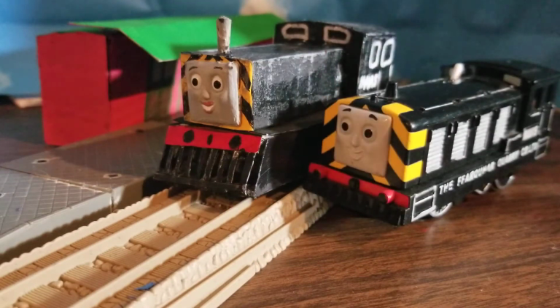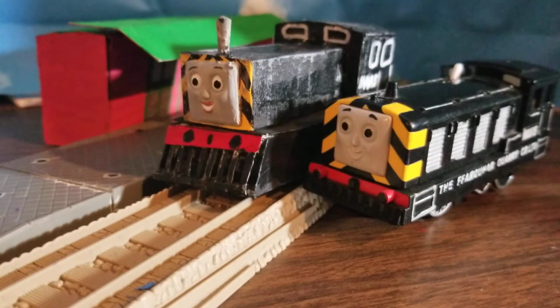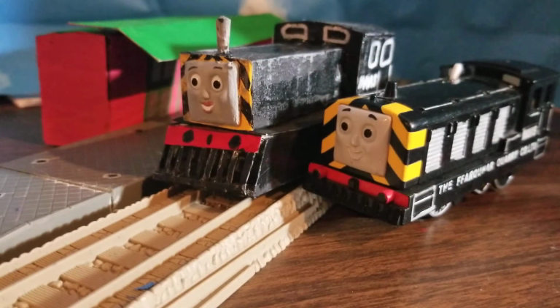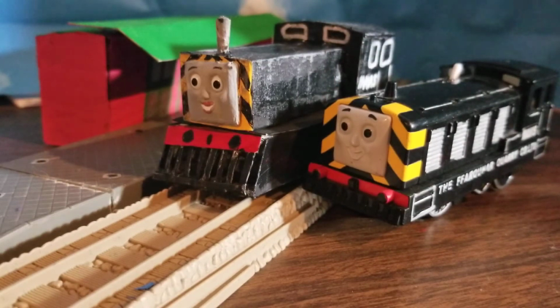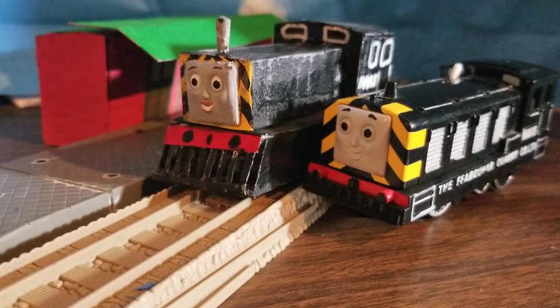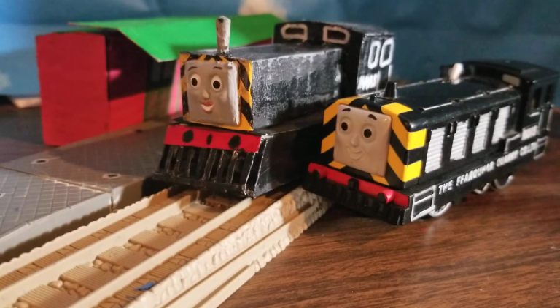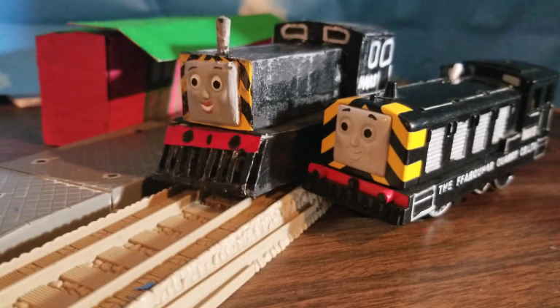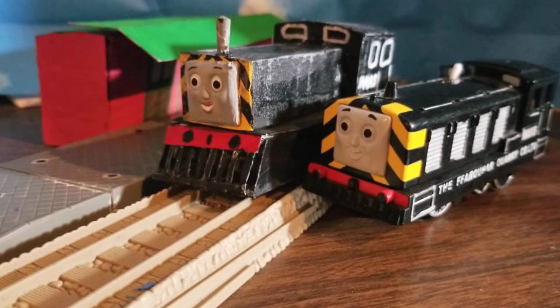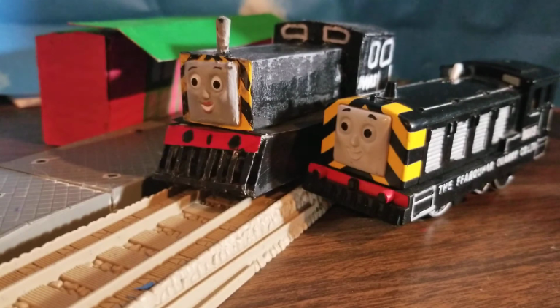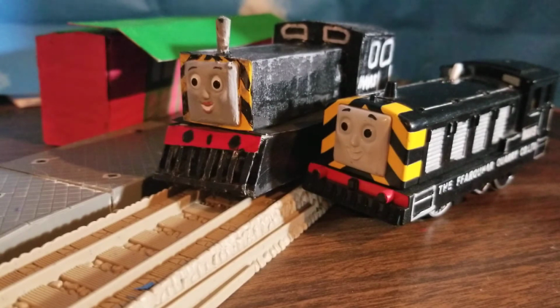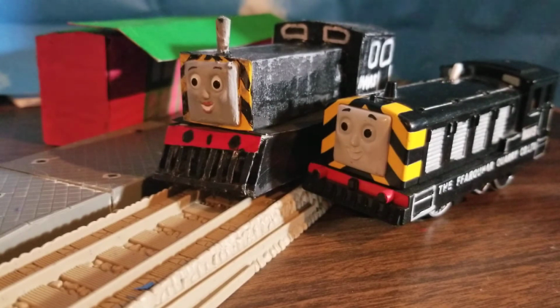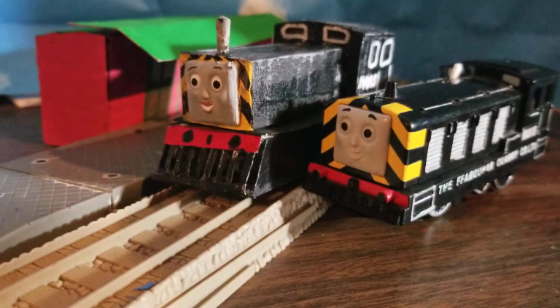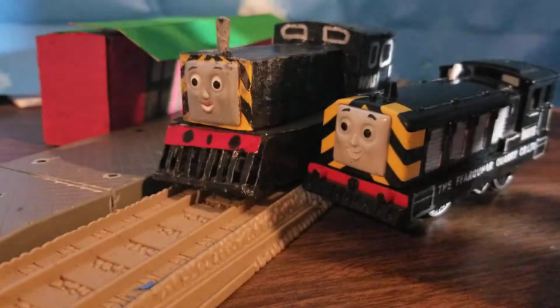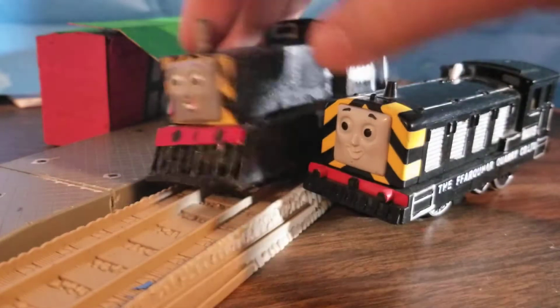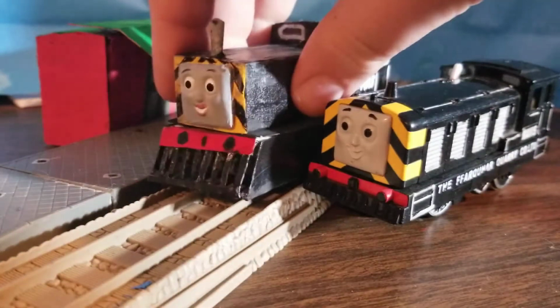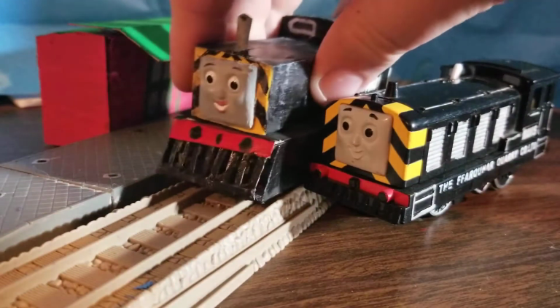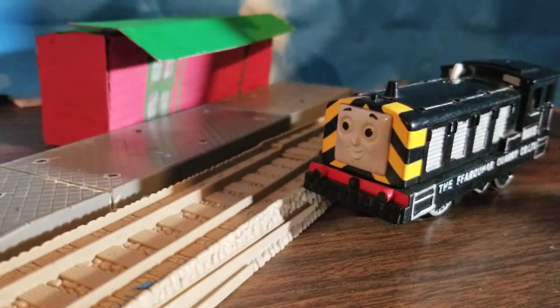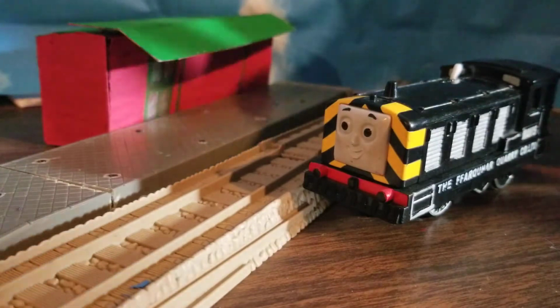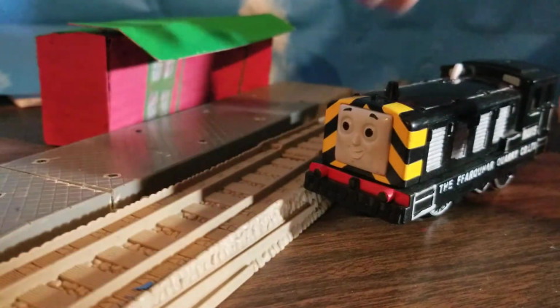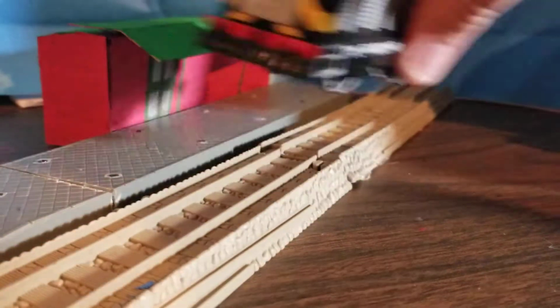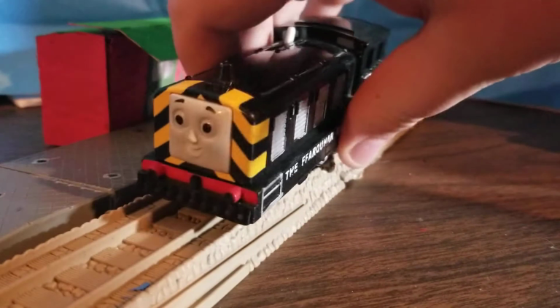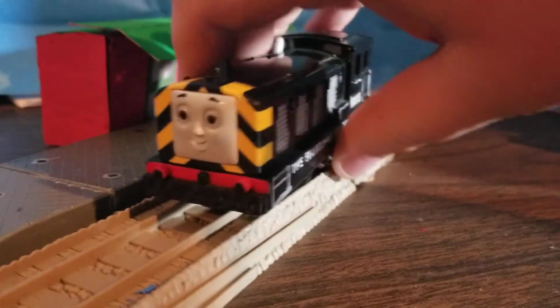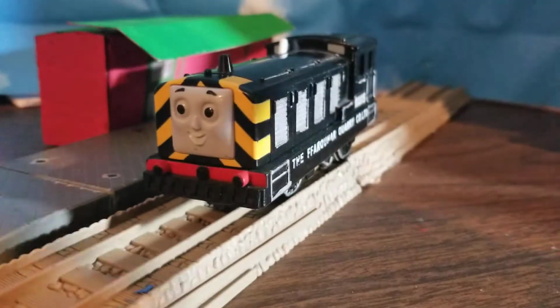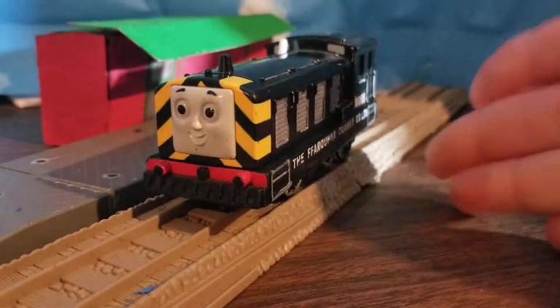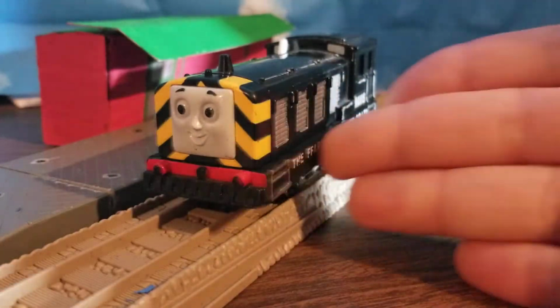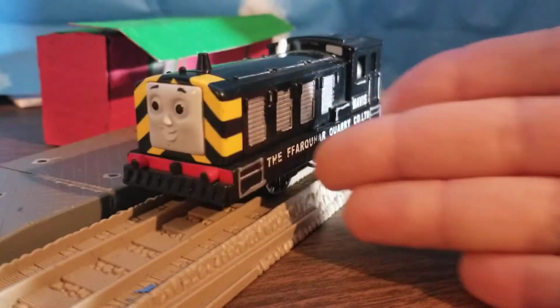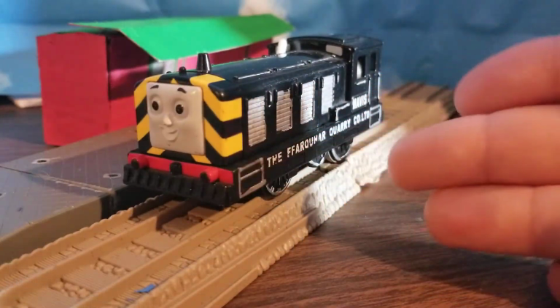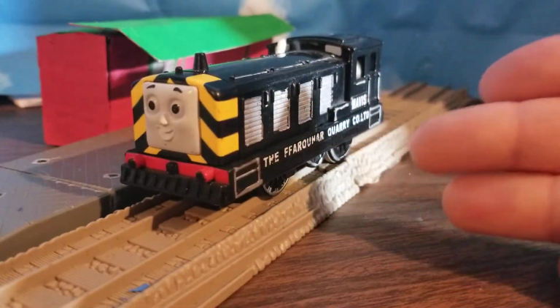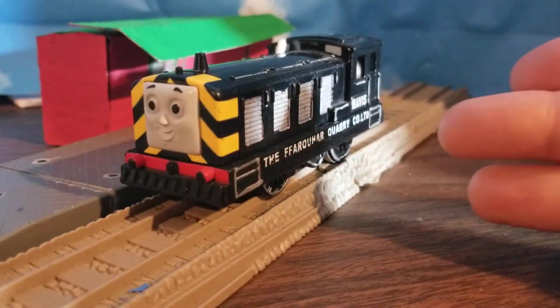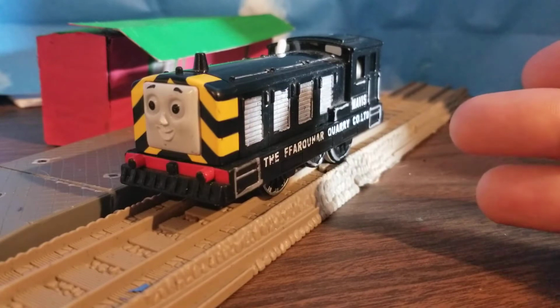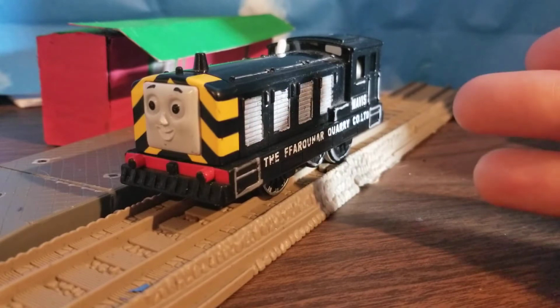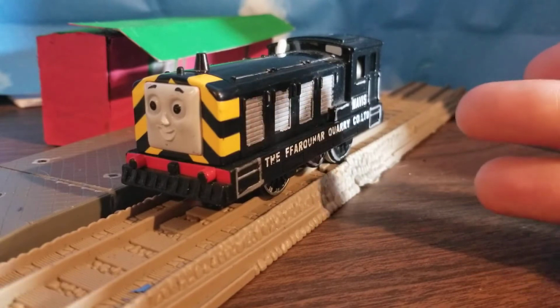And you might be saying, Eddie, don't be such a prick. Well, guess what? I disagree. Let's take this Mavis off for a second. Let me explain why this Tomy Mavis is so dang ugly.